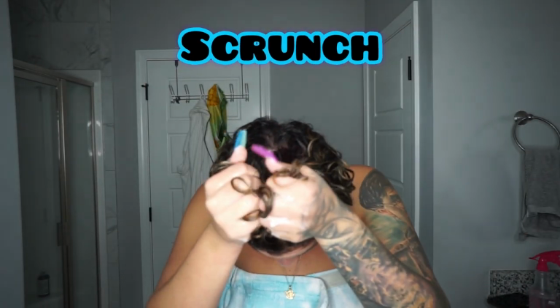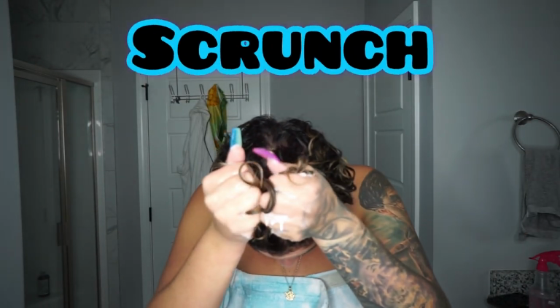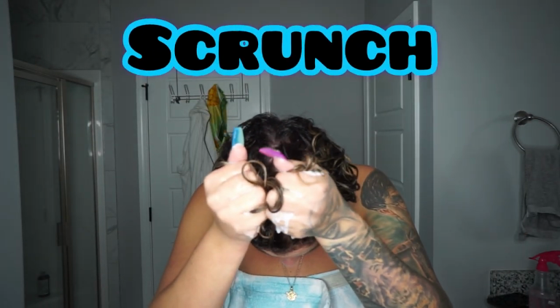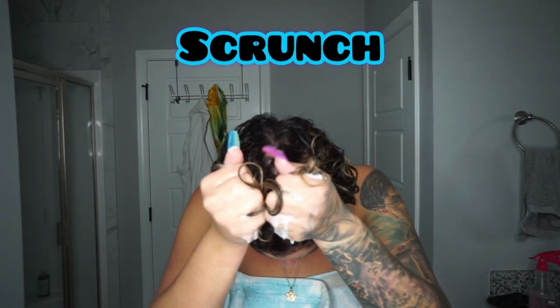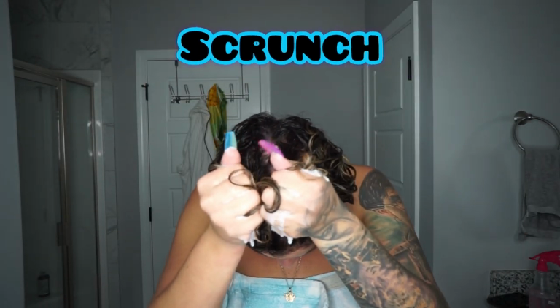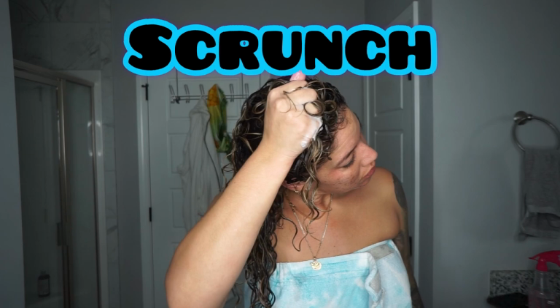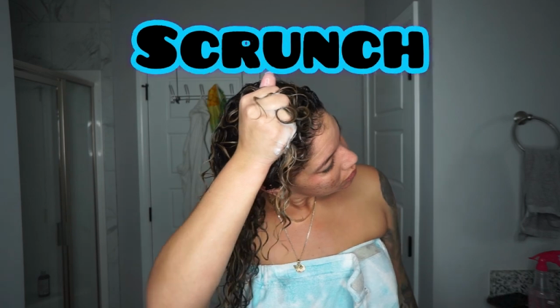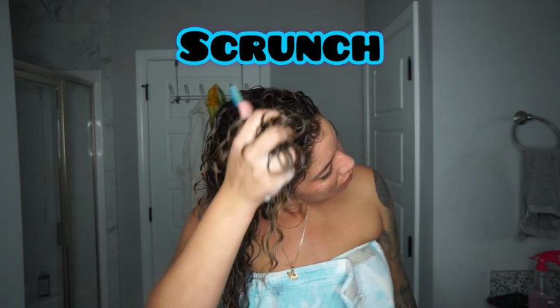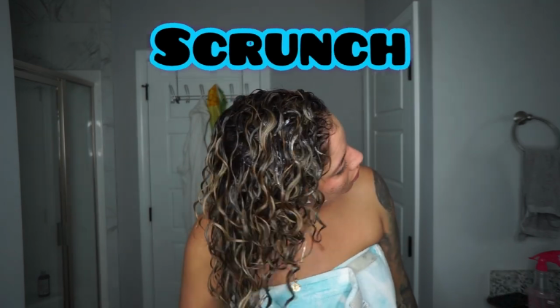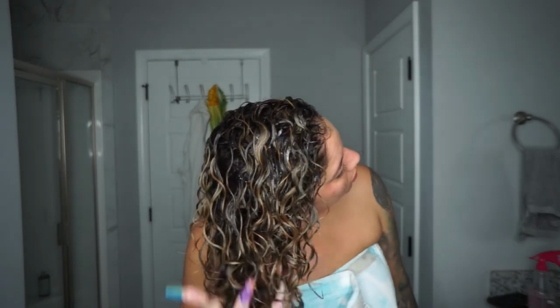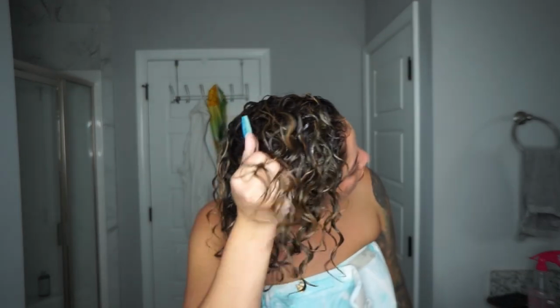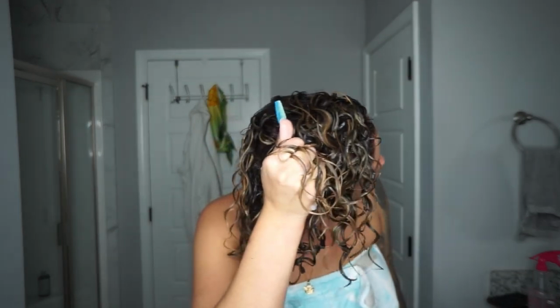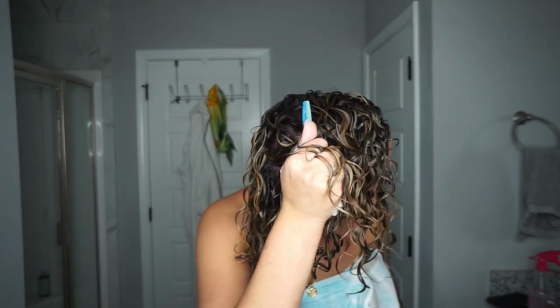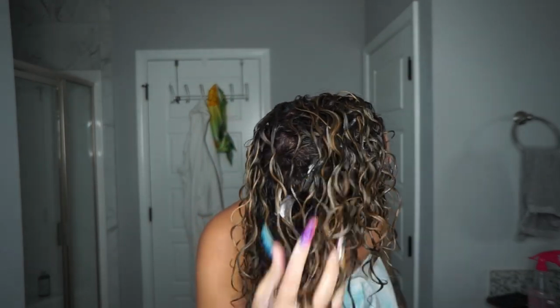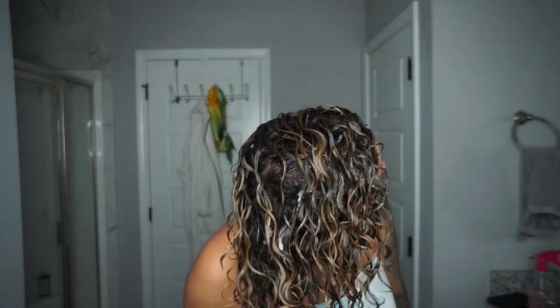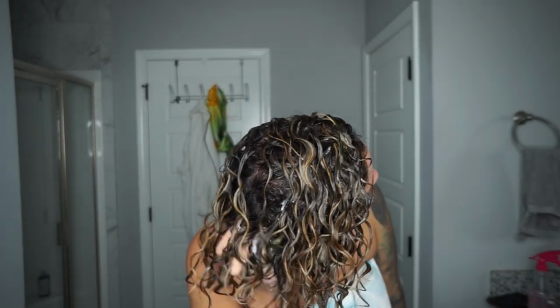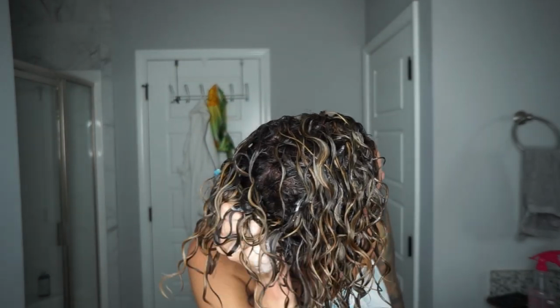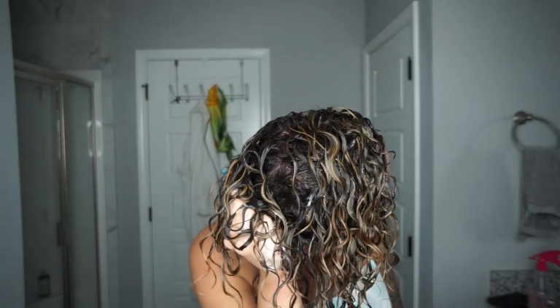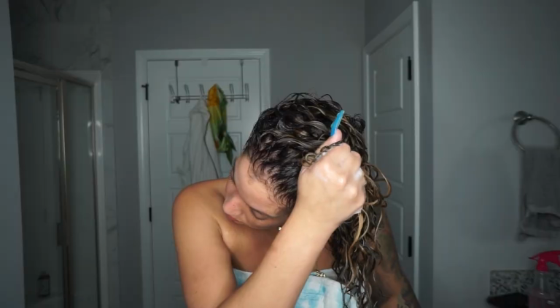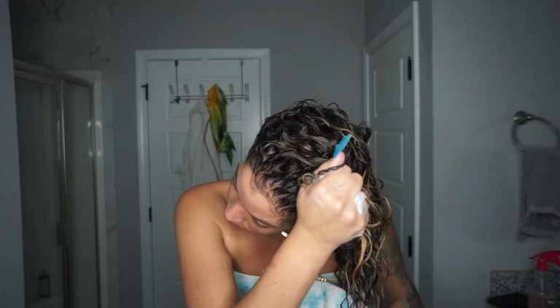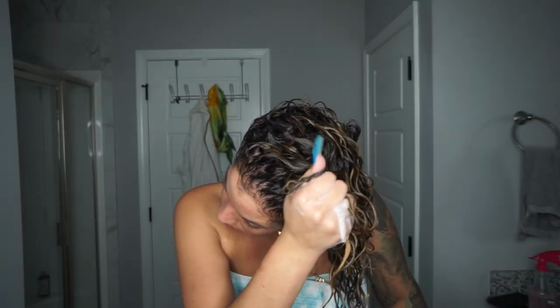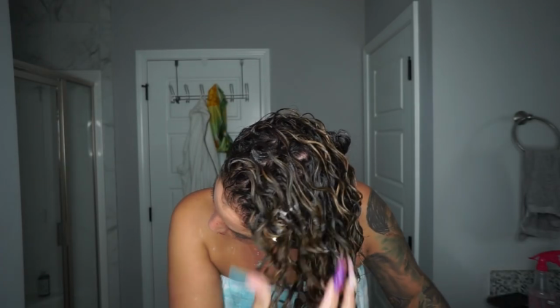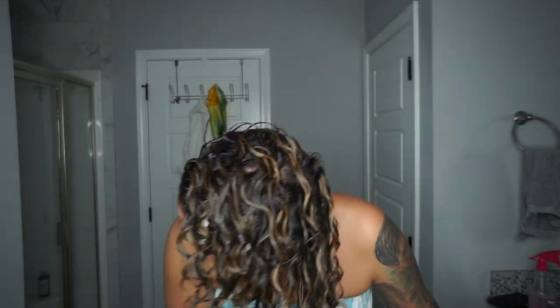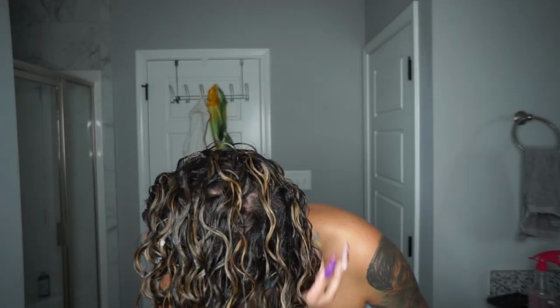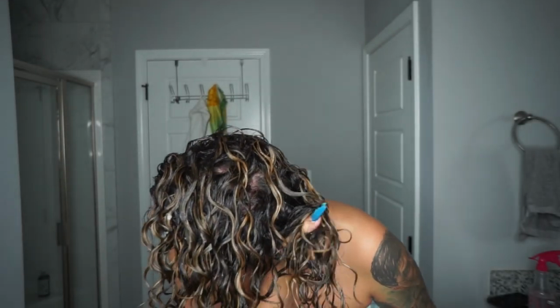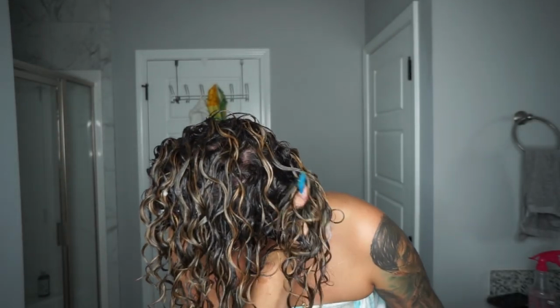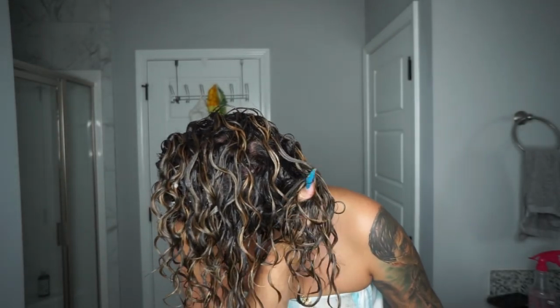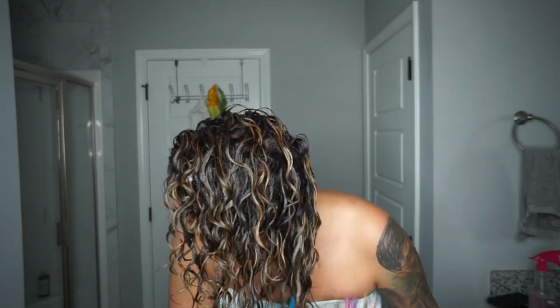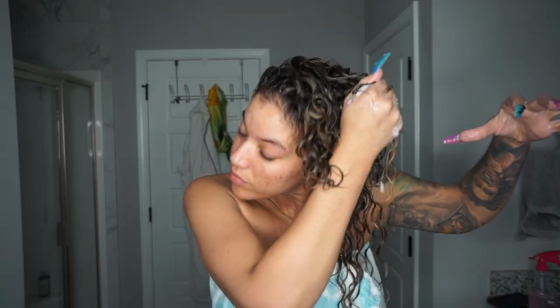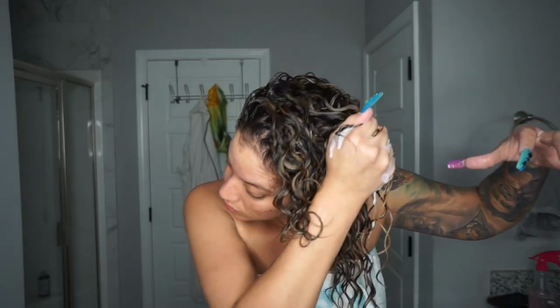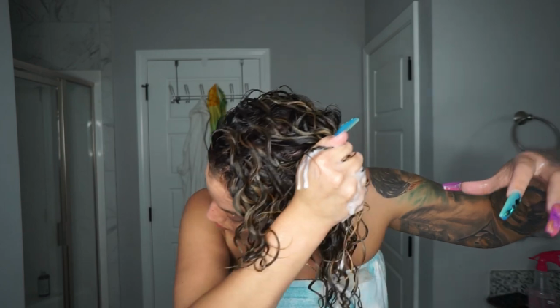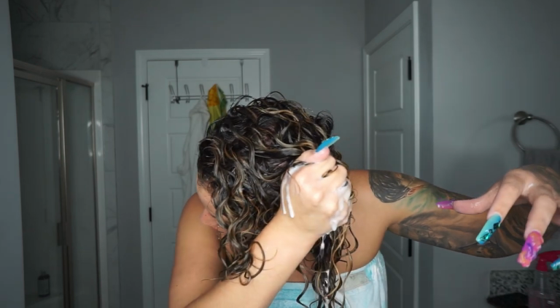After smoothing the gel over, I'm now going to scrunch, scrunch, scrunch — just keep scrunching until I really don't have any more of that milky substance coming out. That lets me know my hair has absorbed what it needs and the rest I don't need.